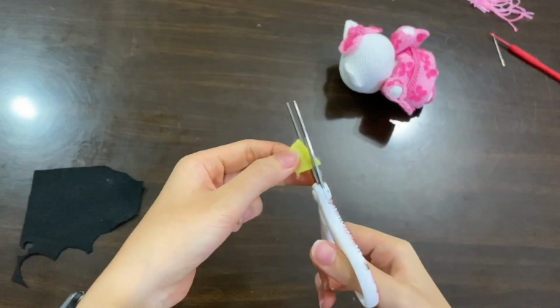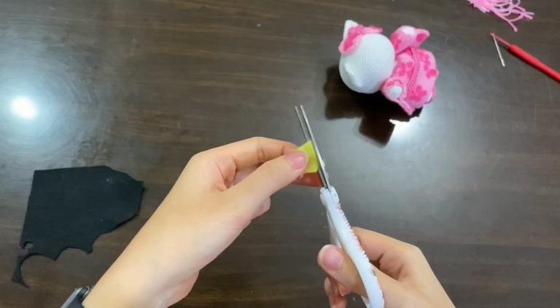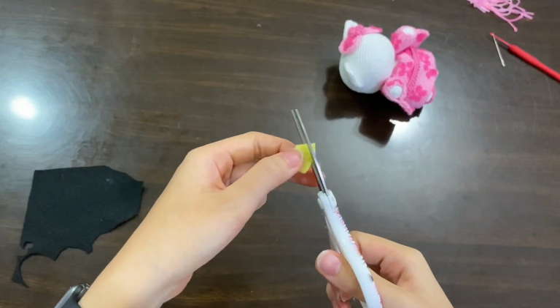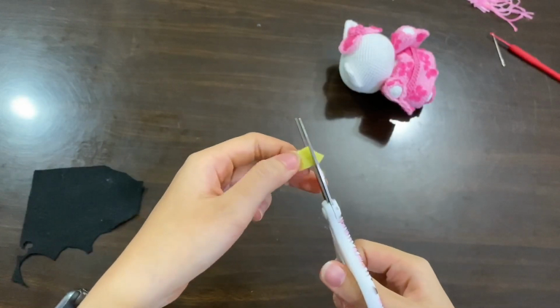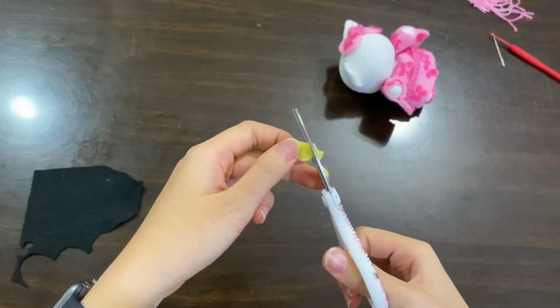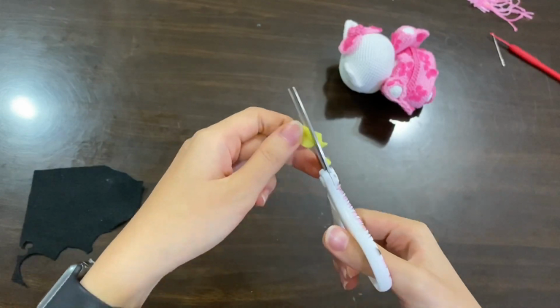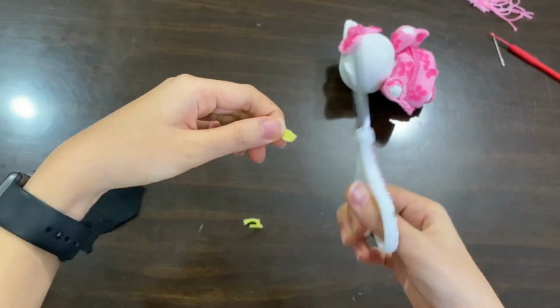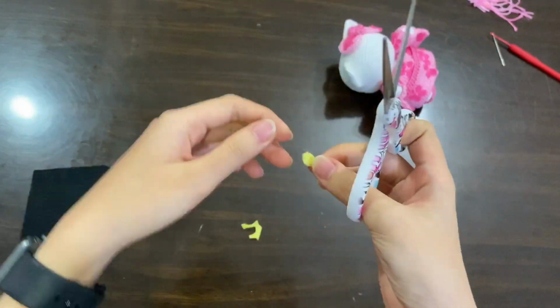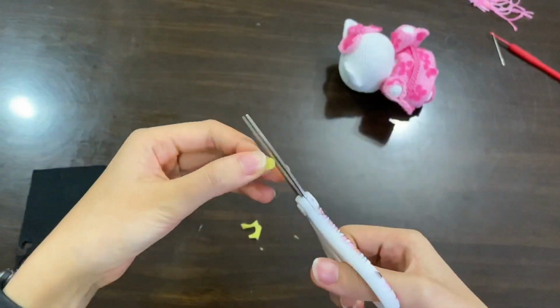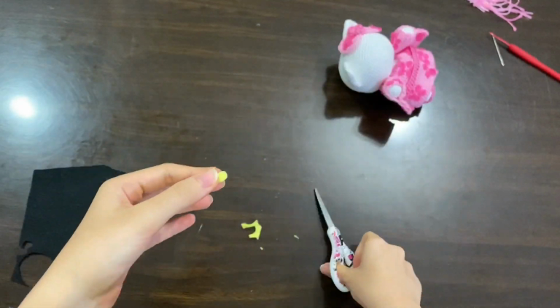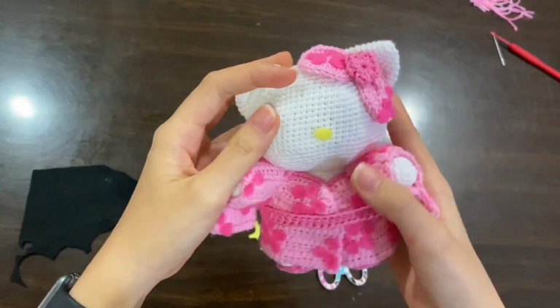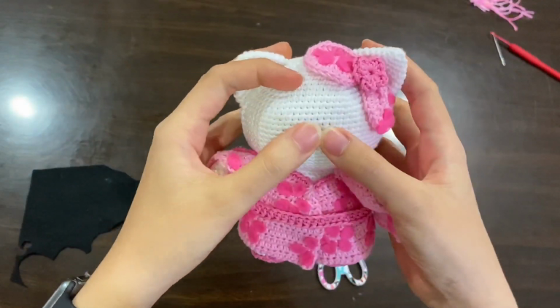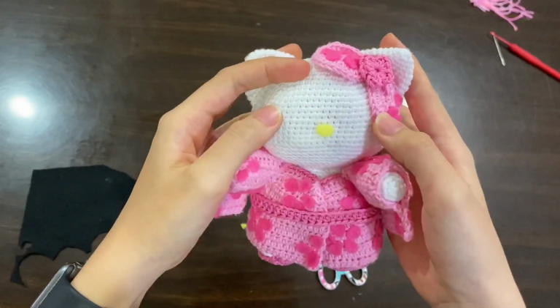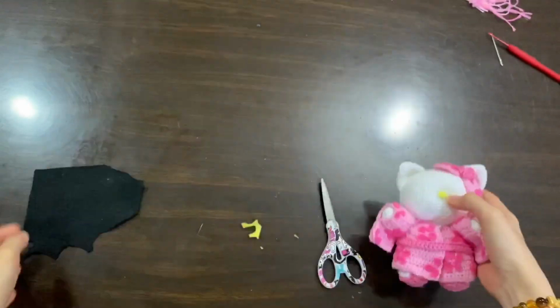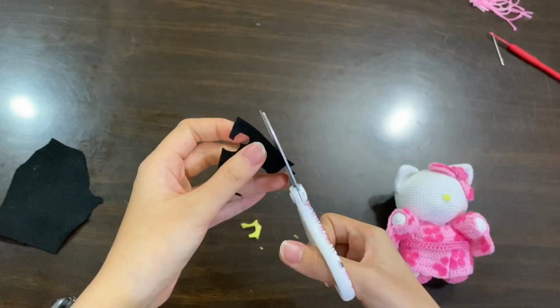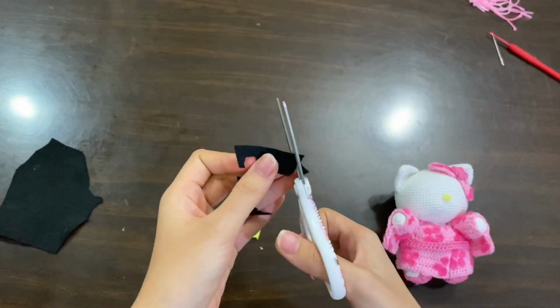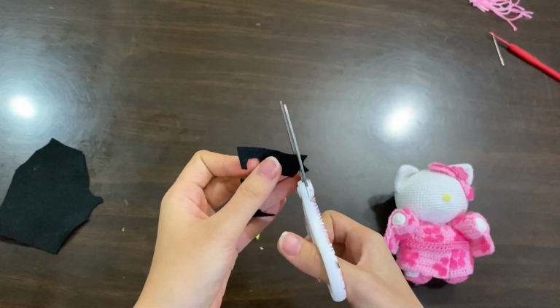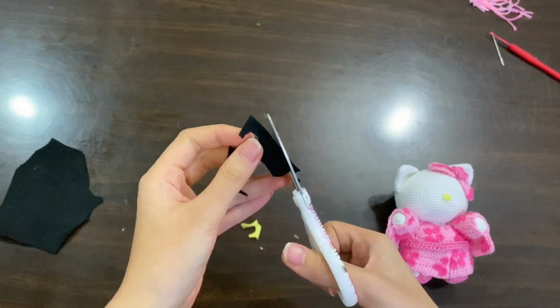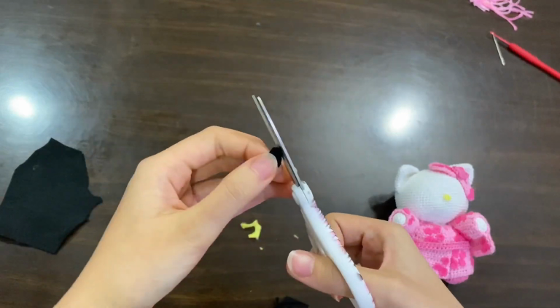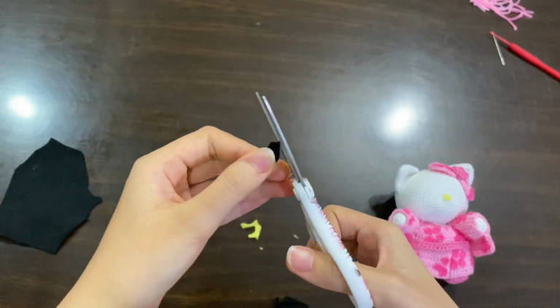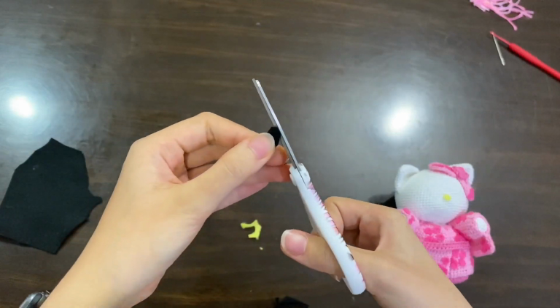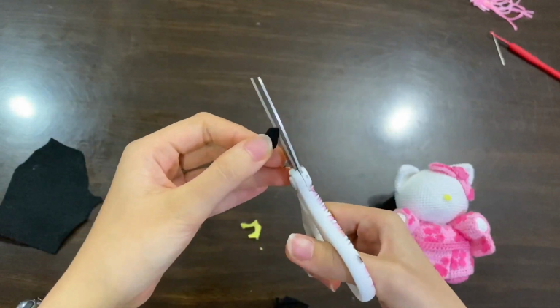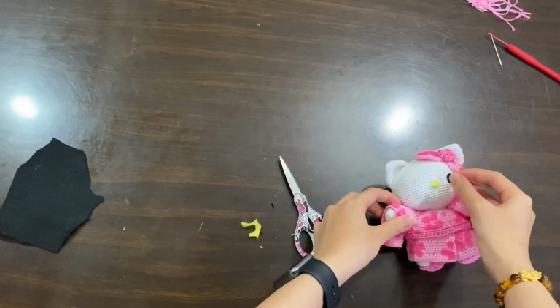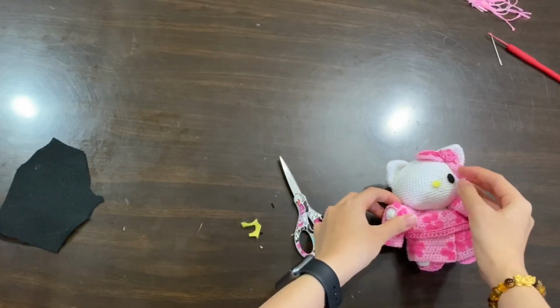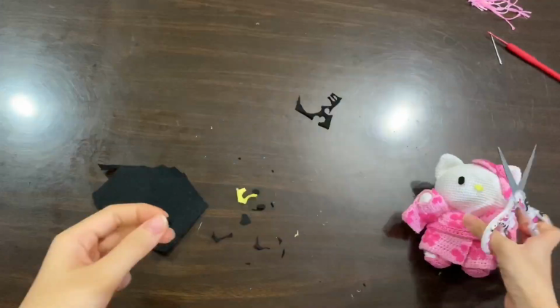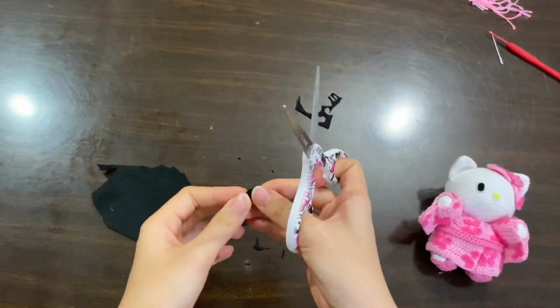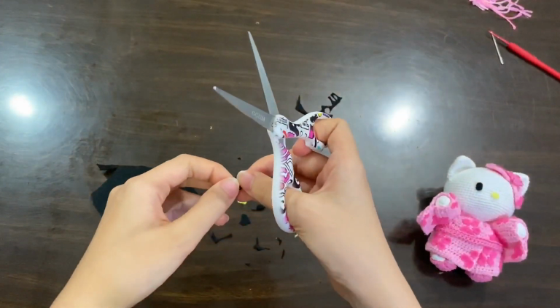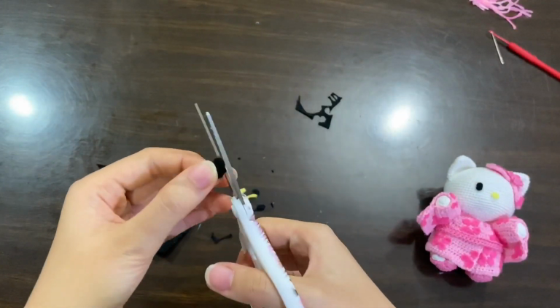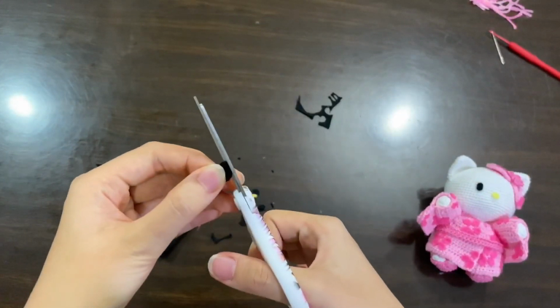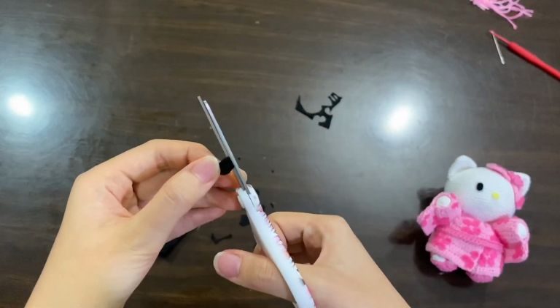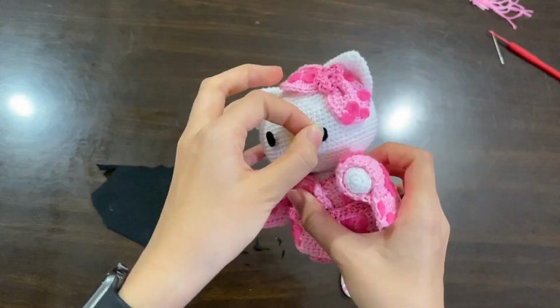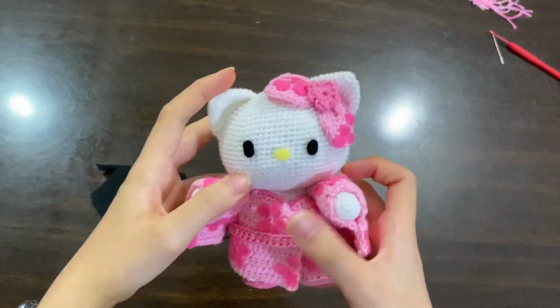Now I'm going to show you how I make the face. I just simply use felt and cut them oval. Remember to try the piece first to make sure it's in the perfect size.